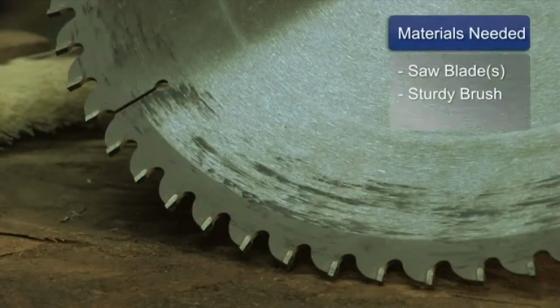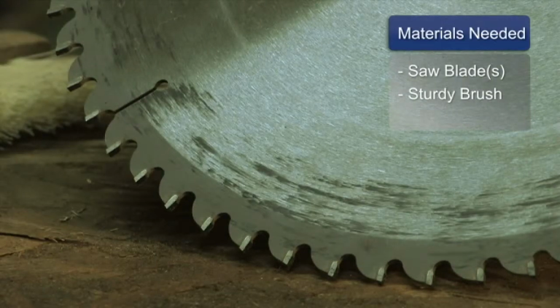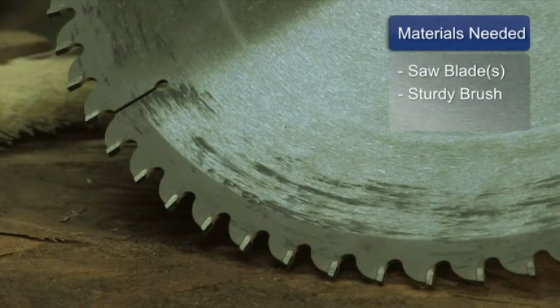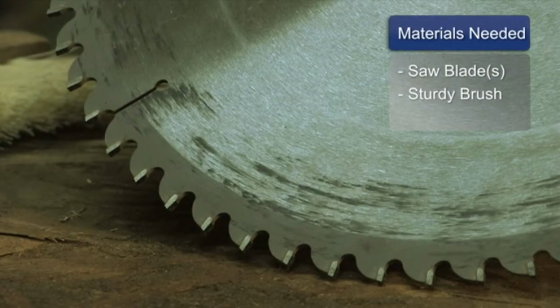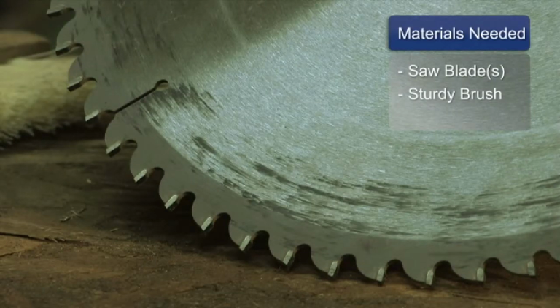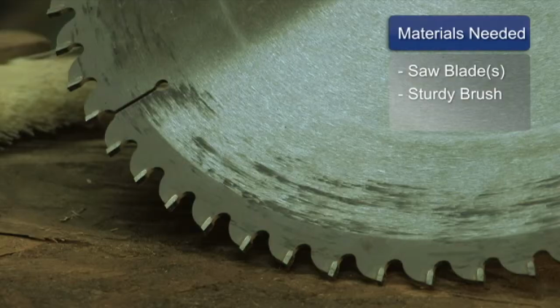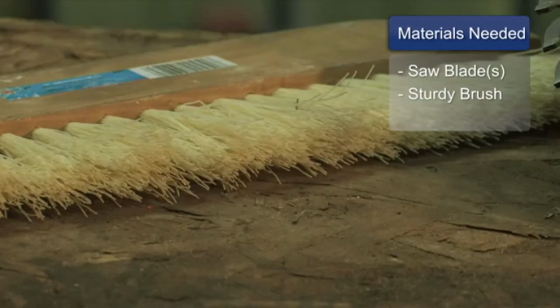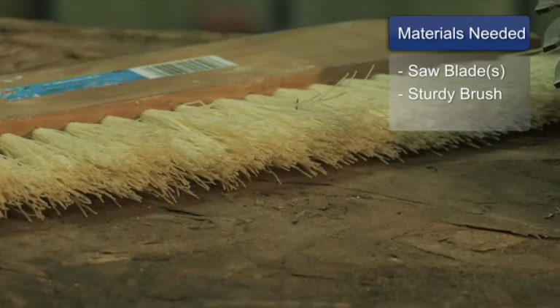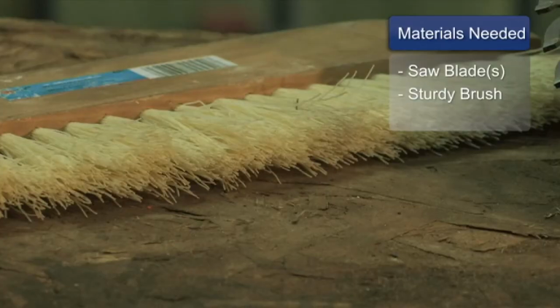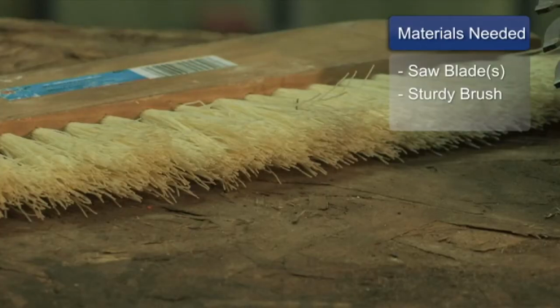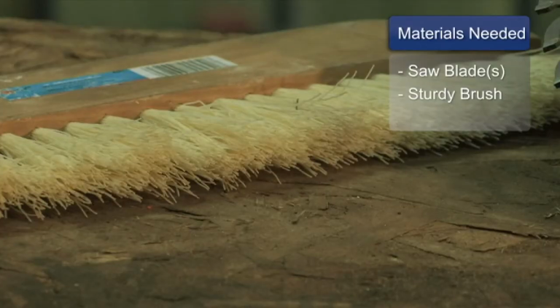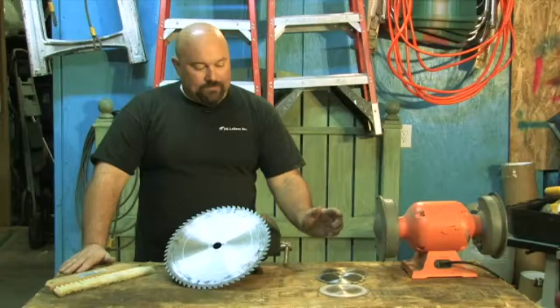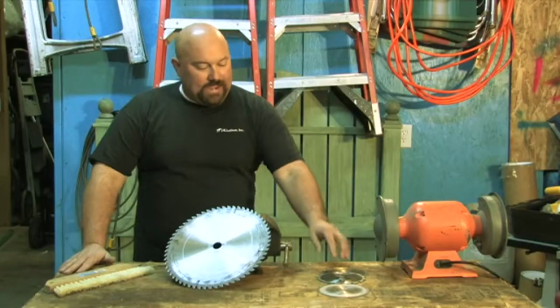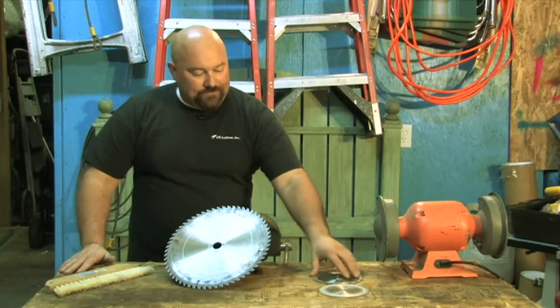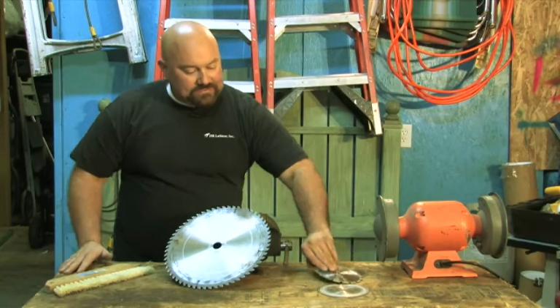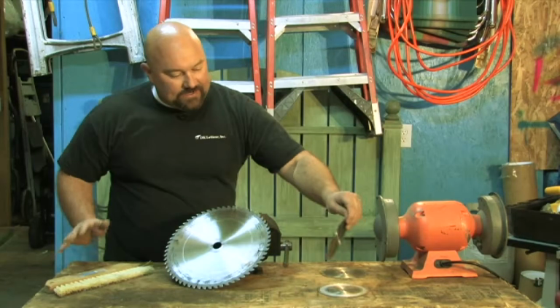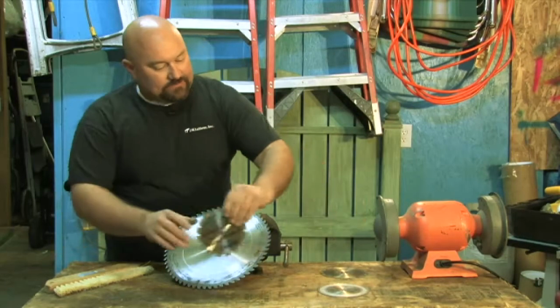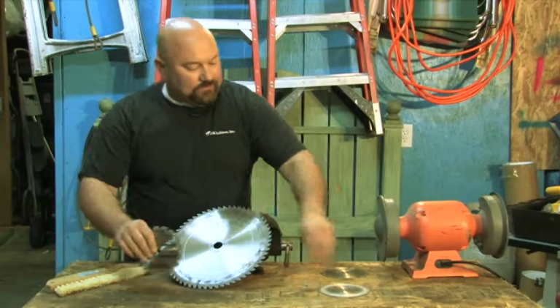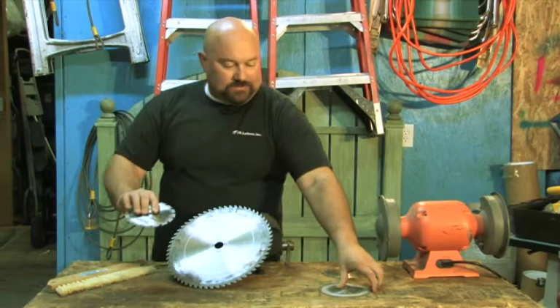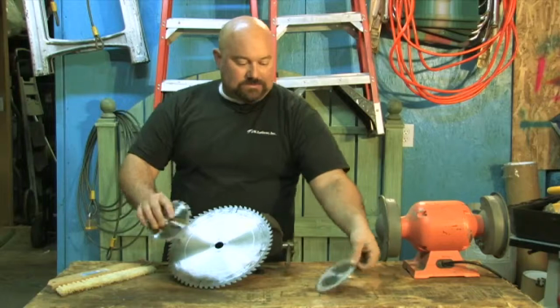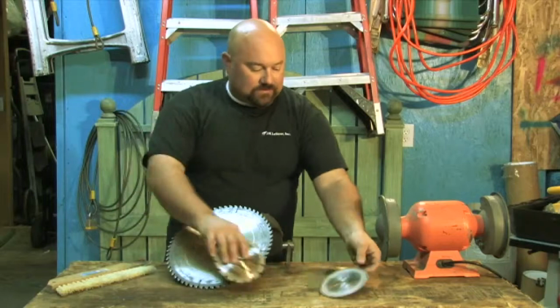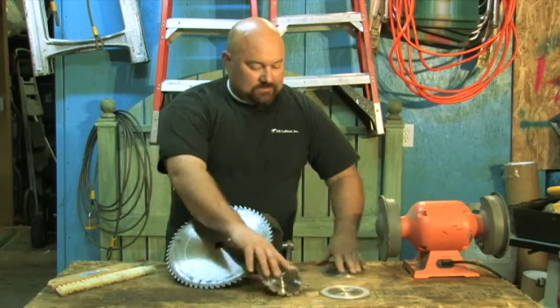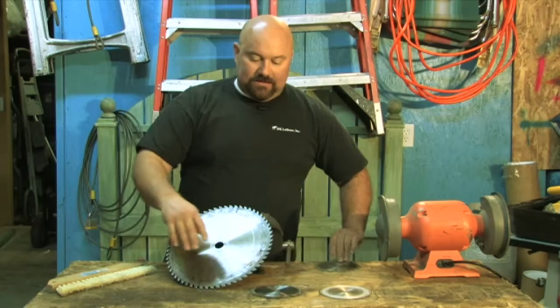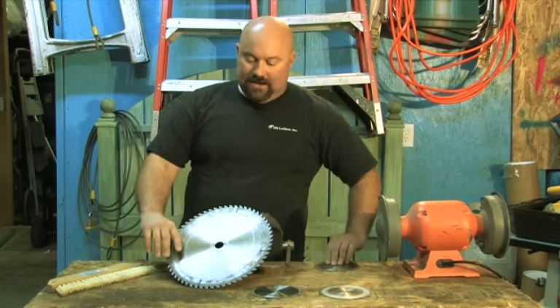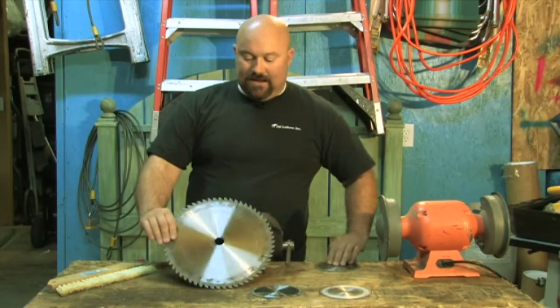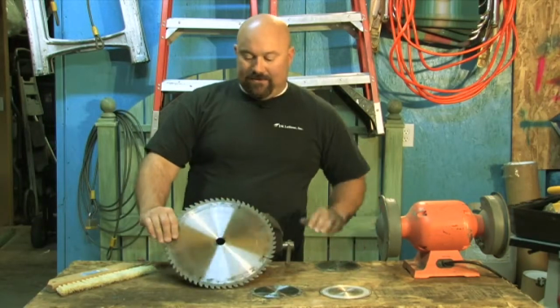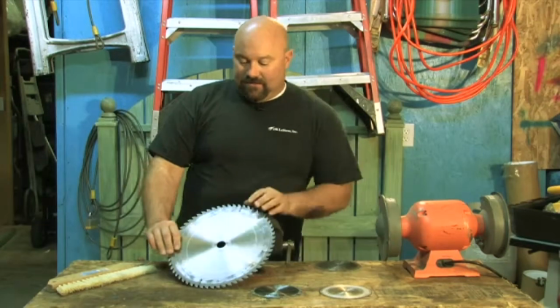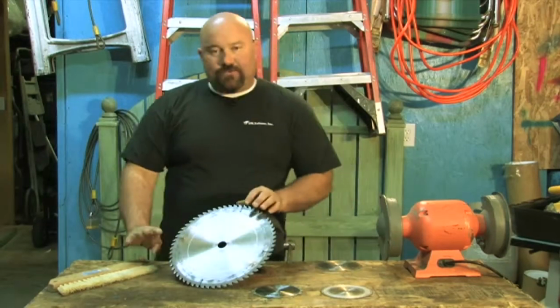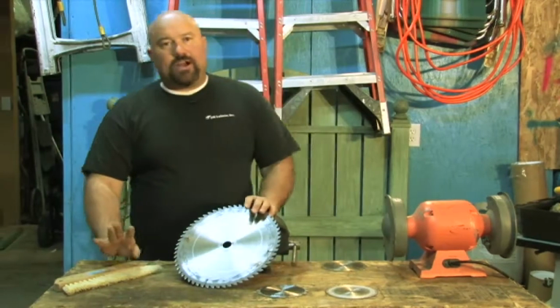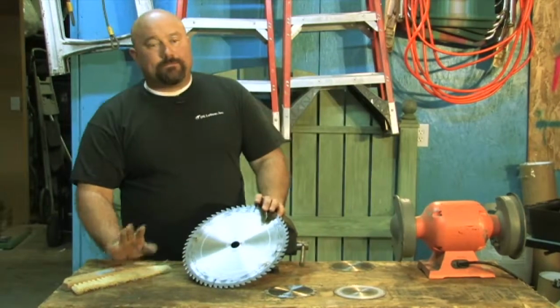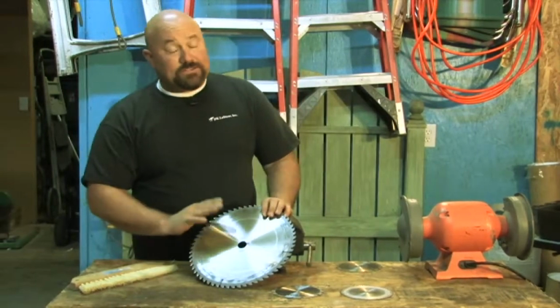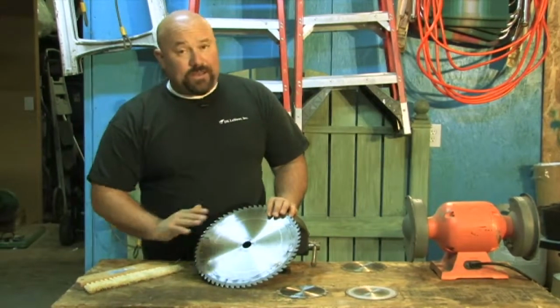Materials you'll need, of course, a saw blade and a good sturdy brush. I have a few blades here — I've got little ones and I've got a big one. First off, you need saw blades.